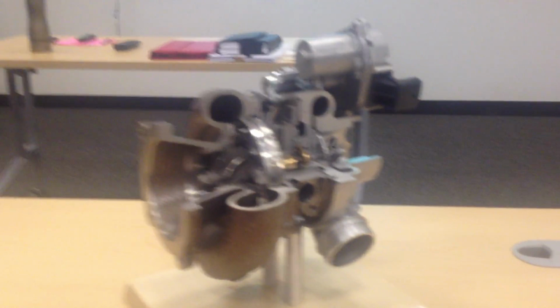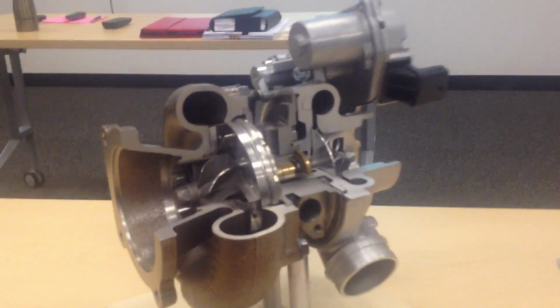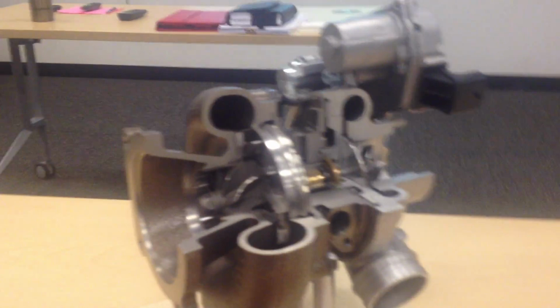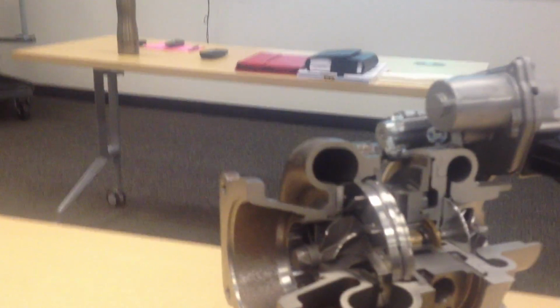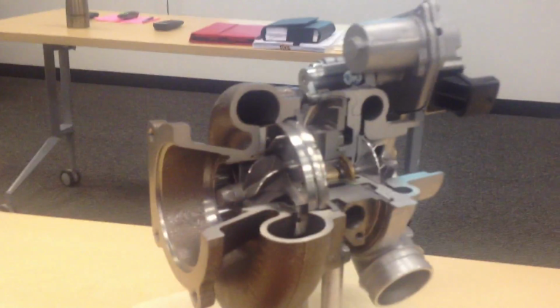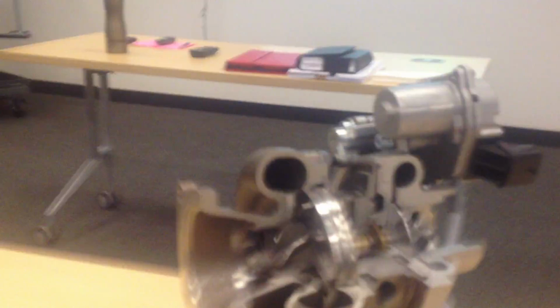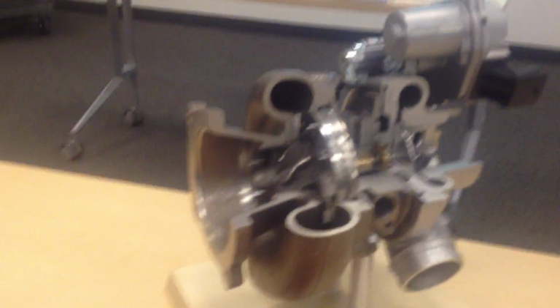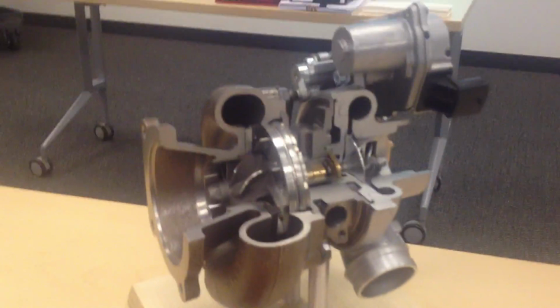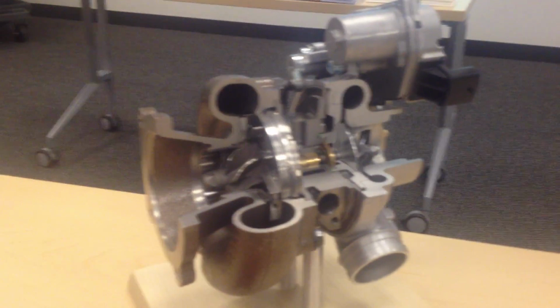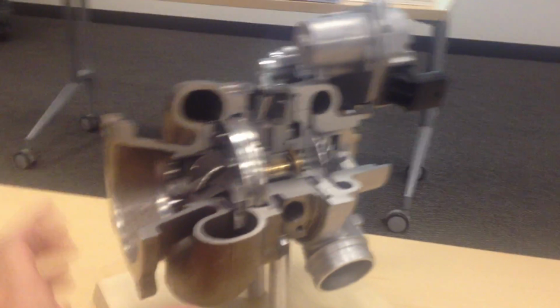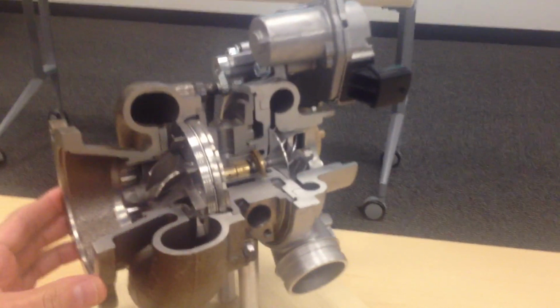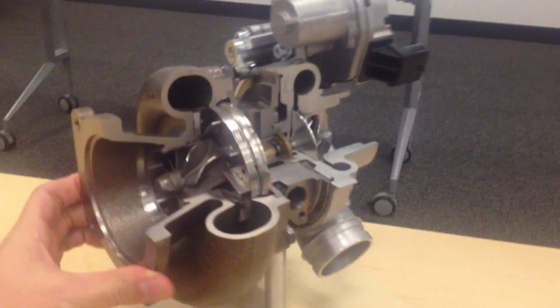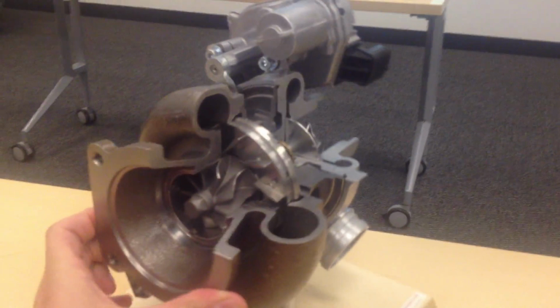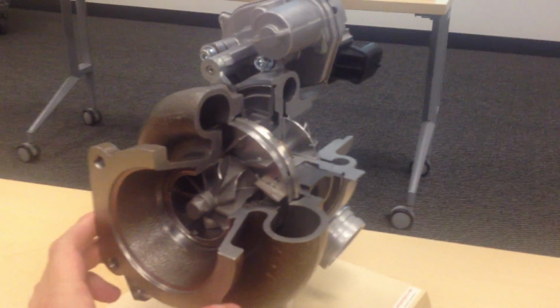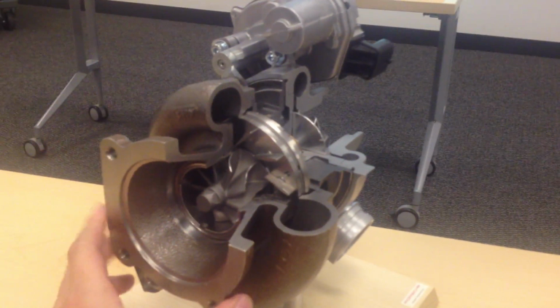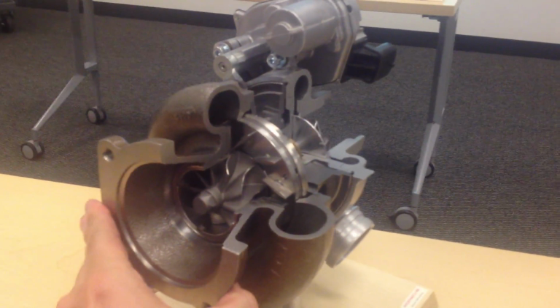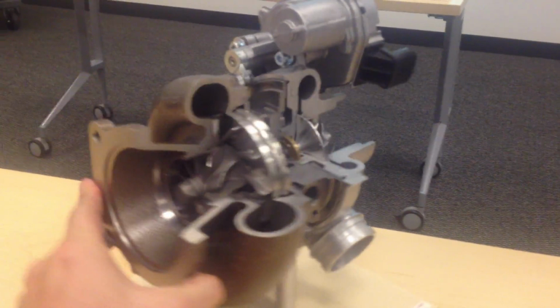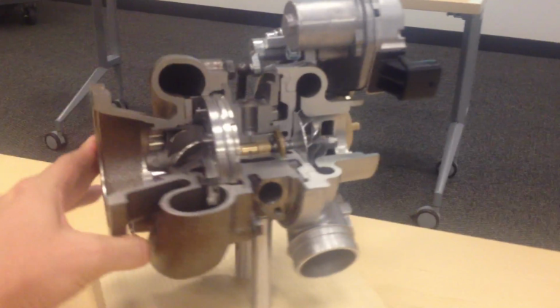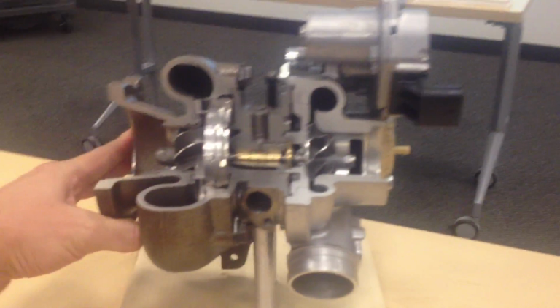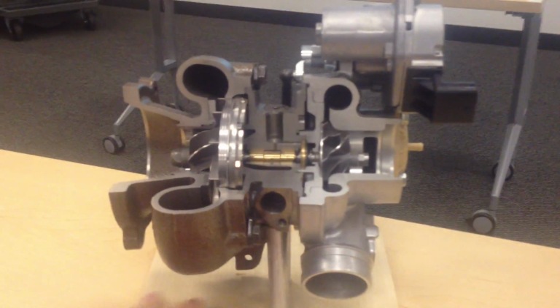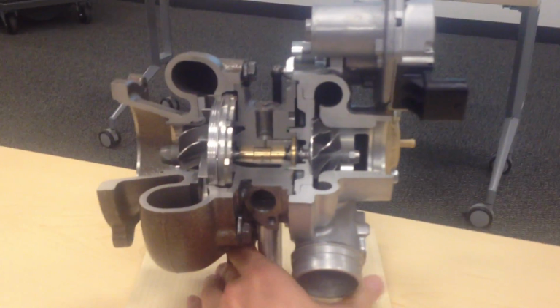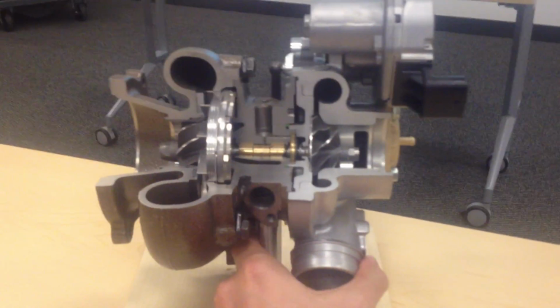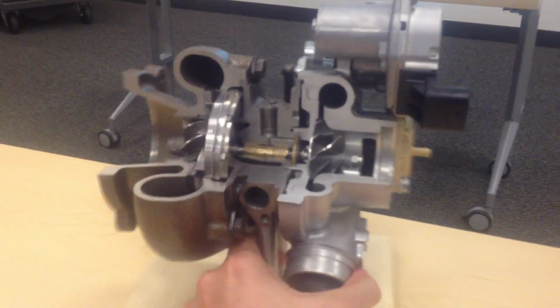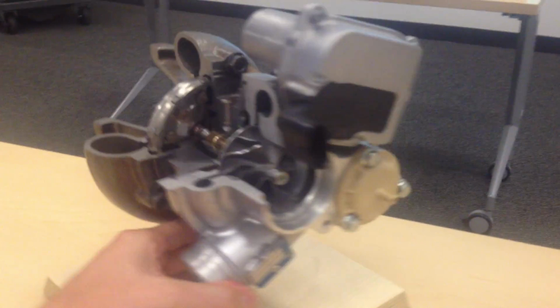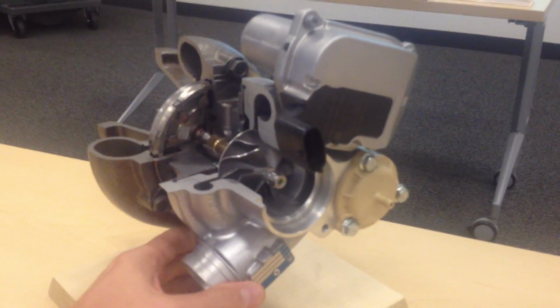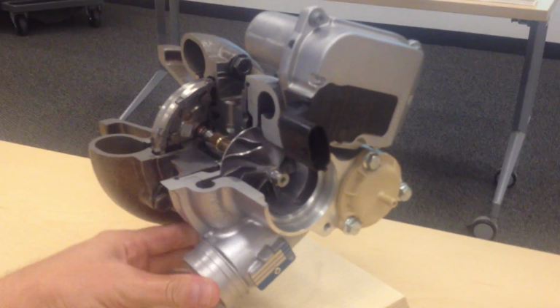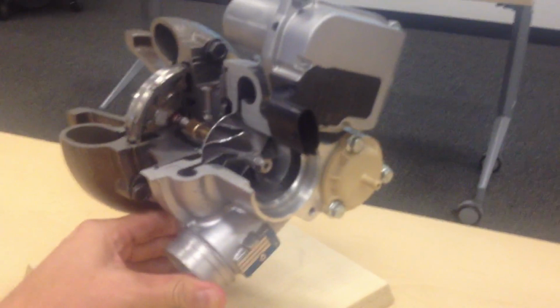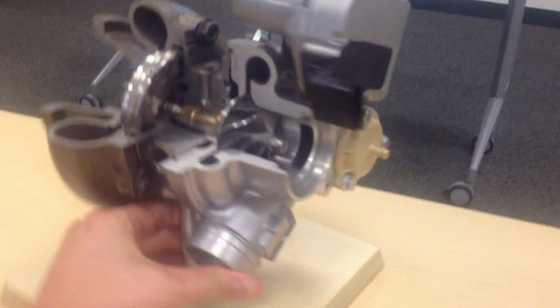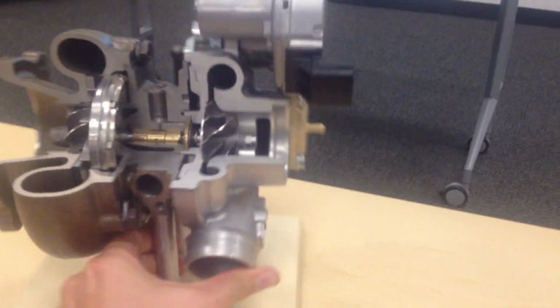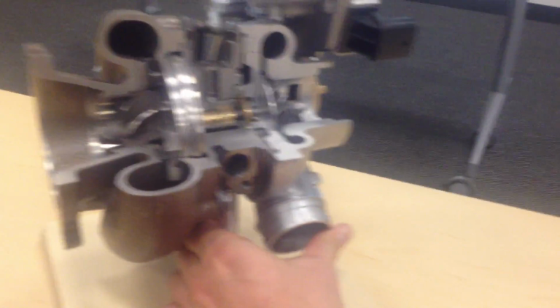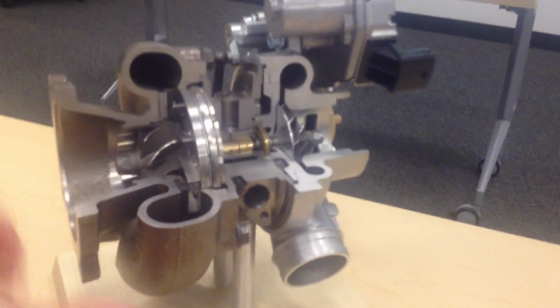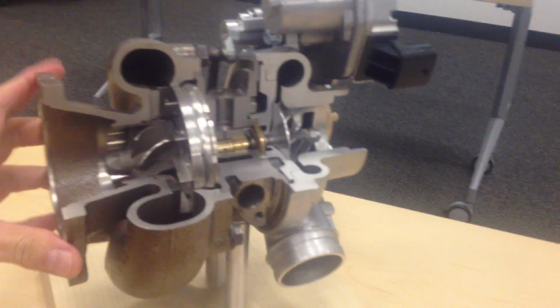This is Ryan here, and I'm going to show you a cutaway of Porsche's VTG variable turbine geometry turbo and how the system works. This is a cutaway of a turbo — it looks like it's from a 997 turbo.